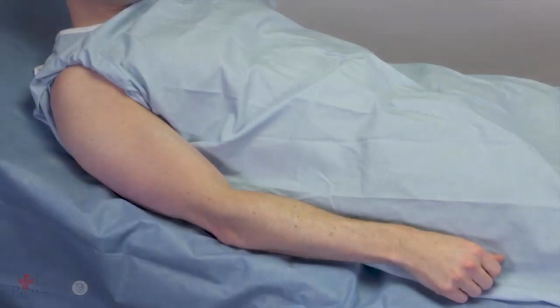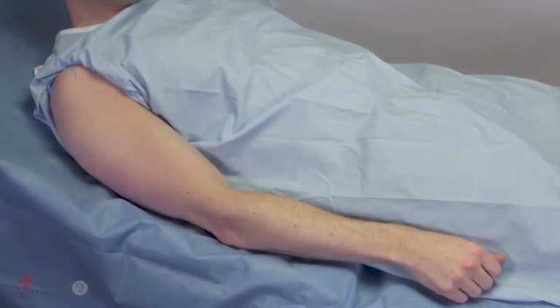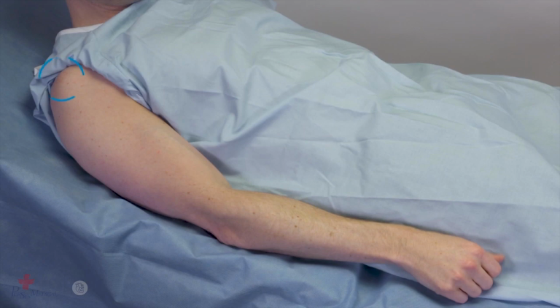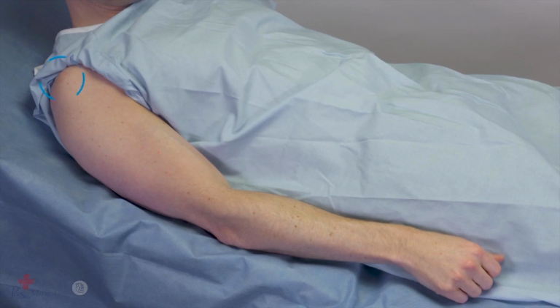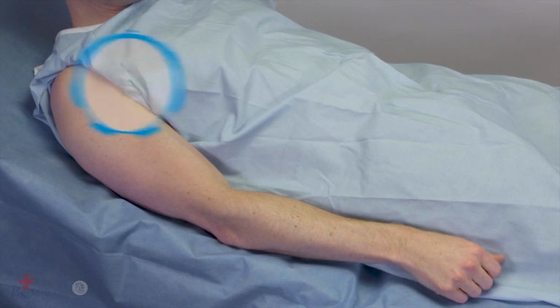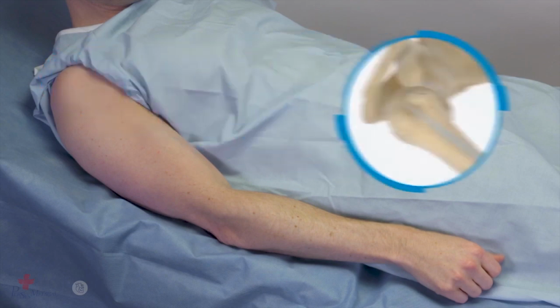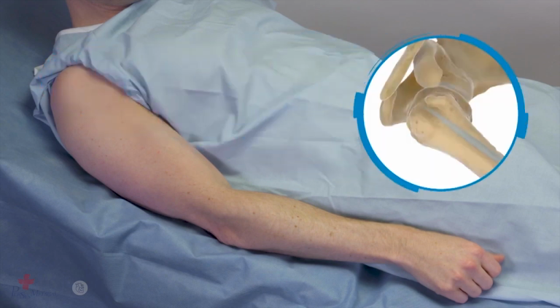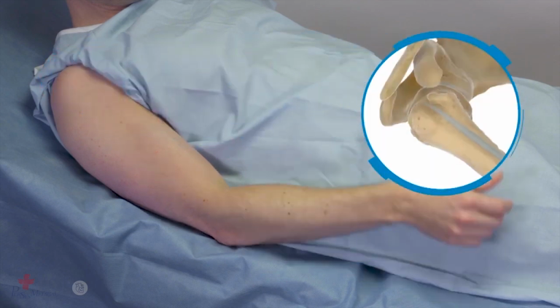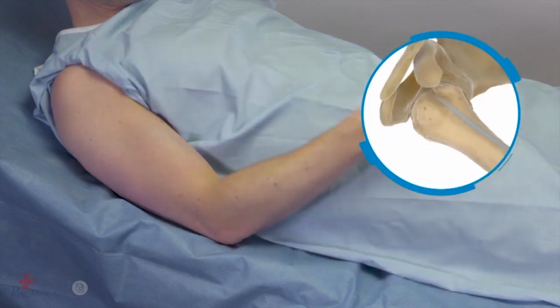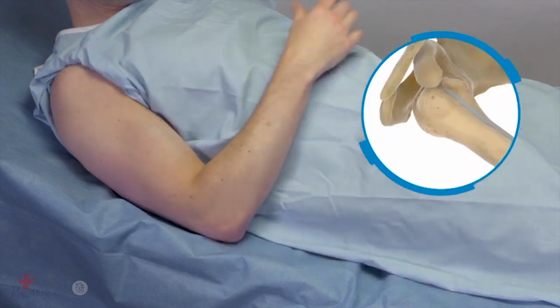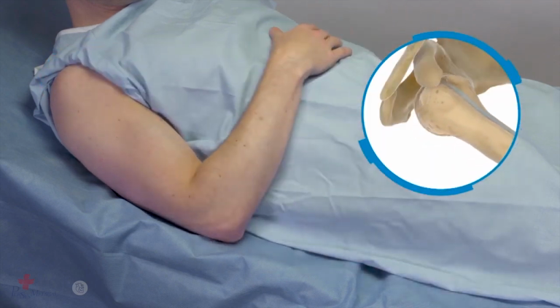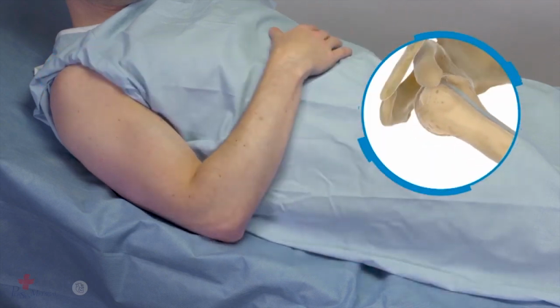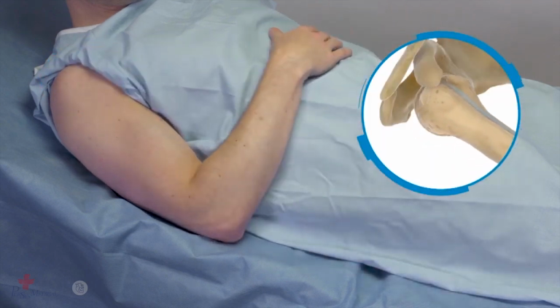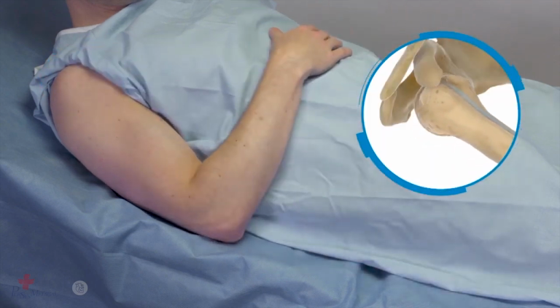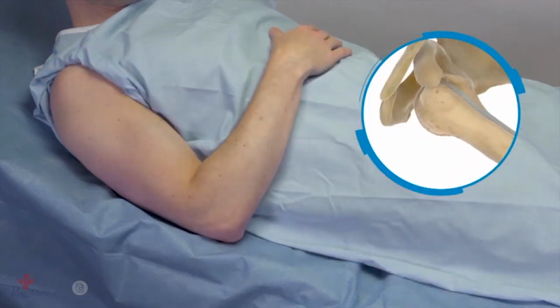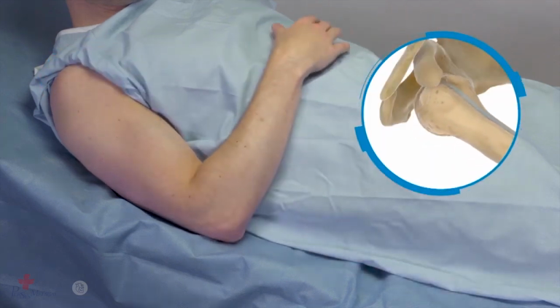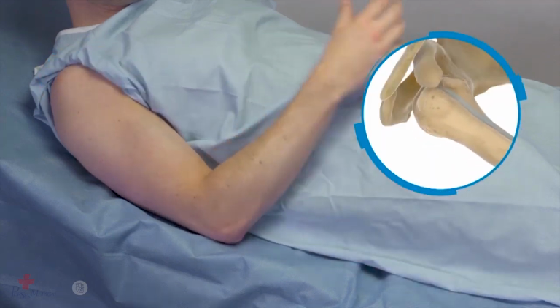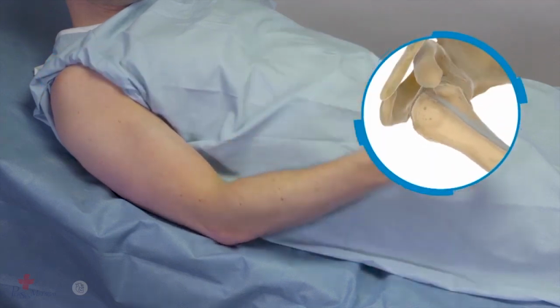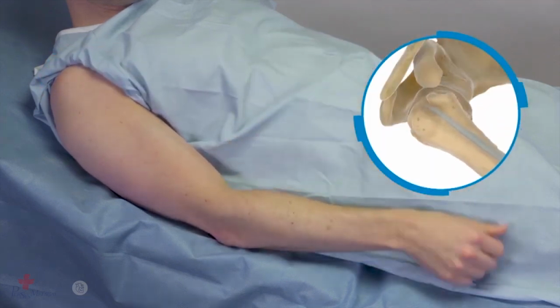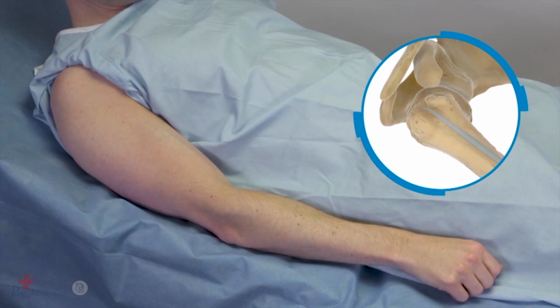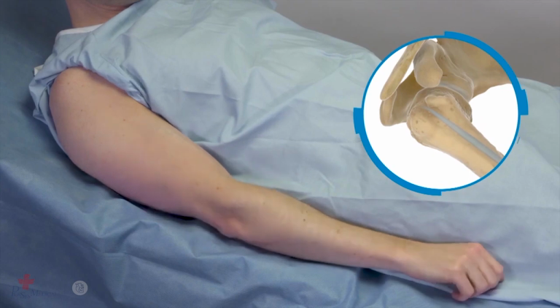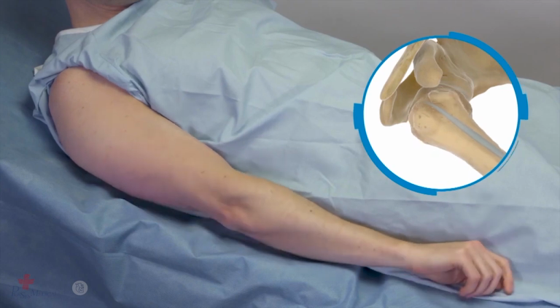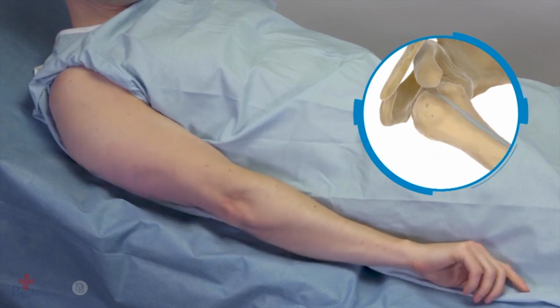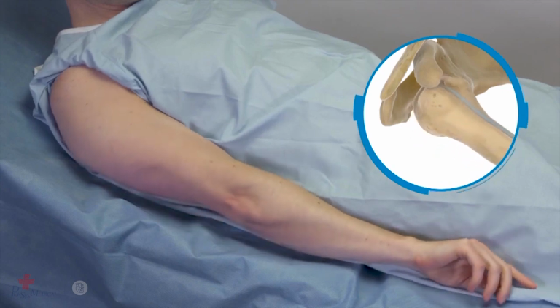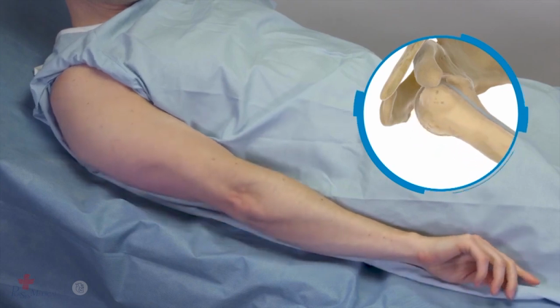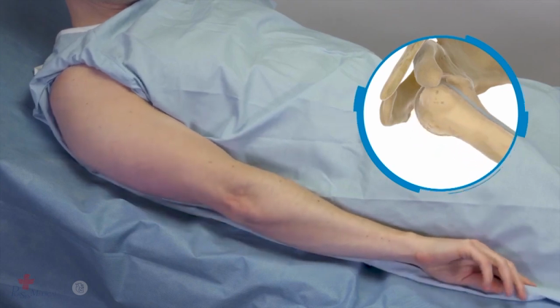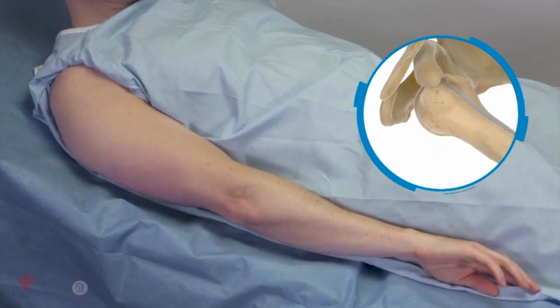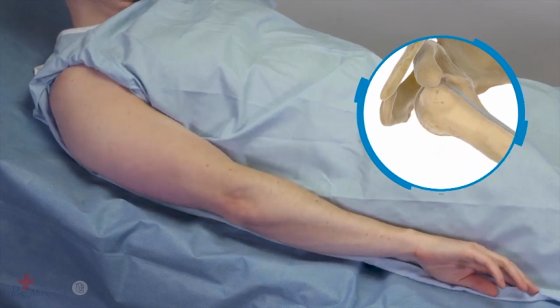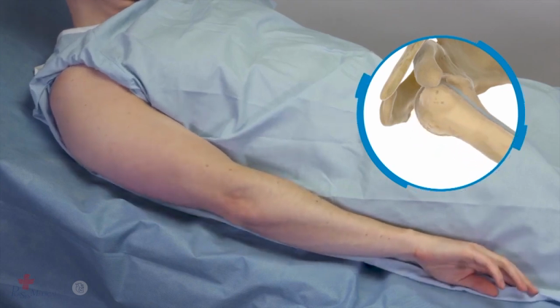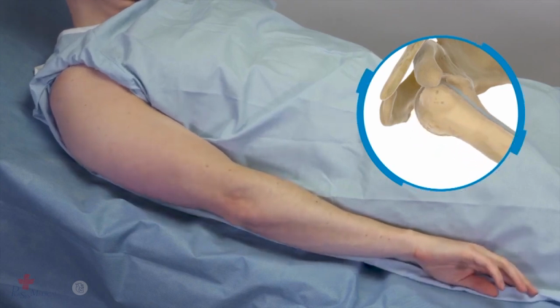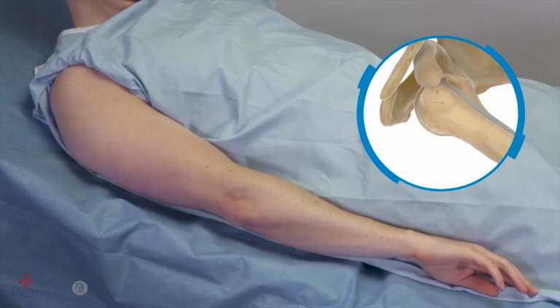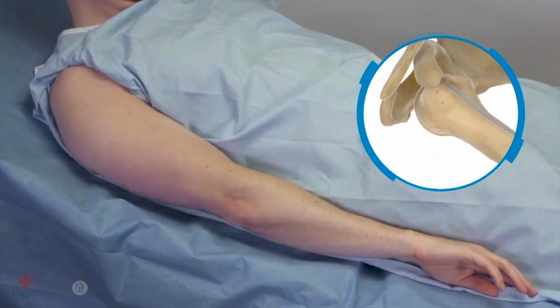First, position the patient properly by internally rotating the arm. This will protect the bicipital groove and better expose the greater tubercle of the humerus.